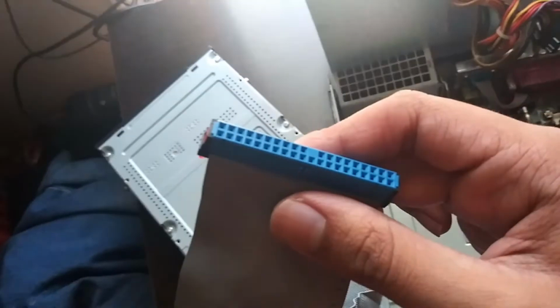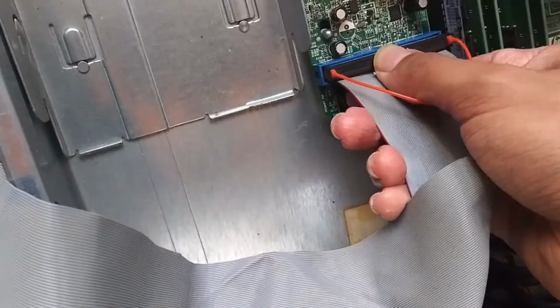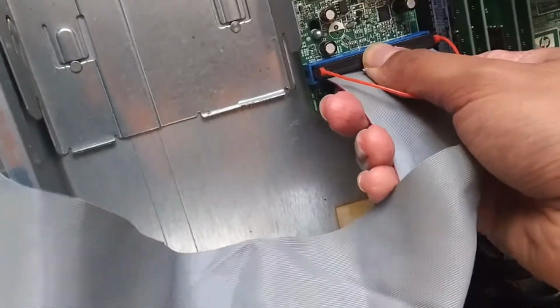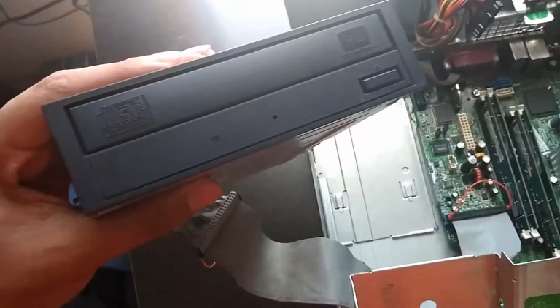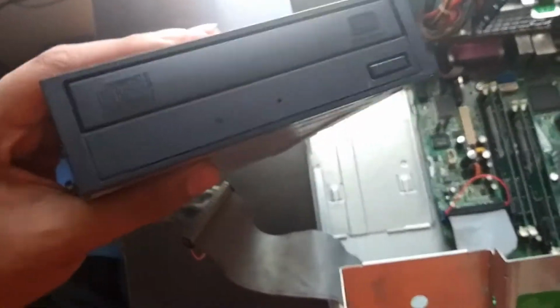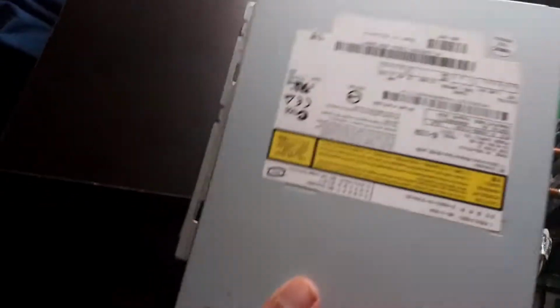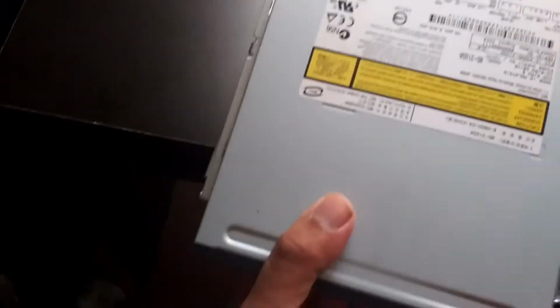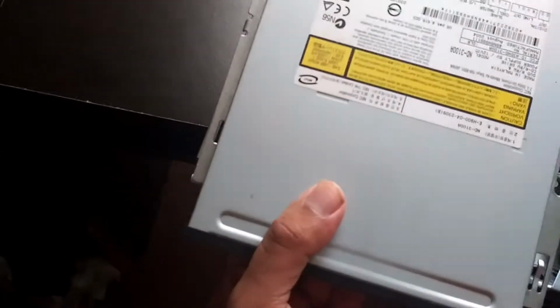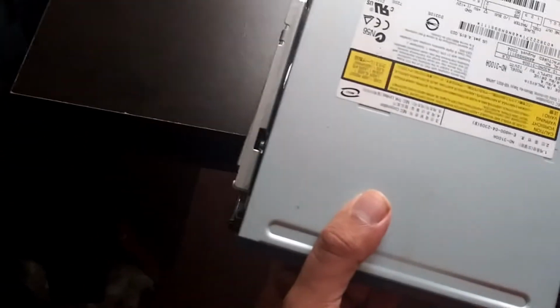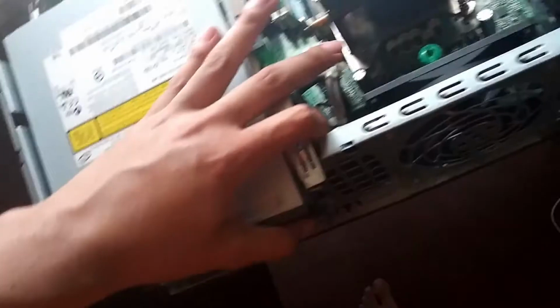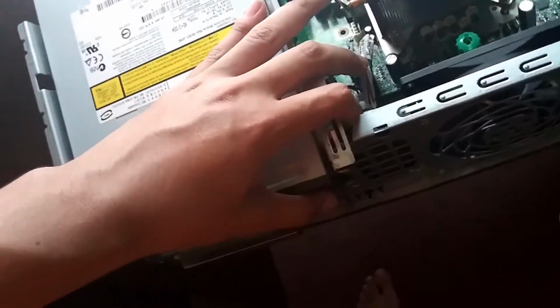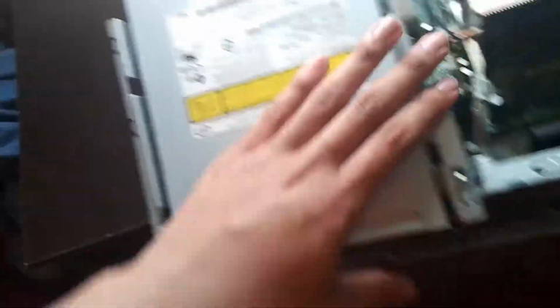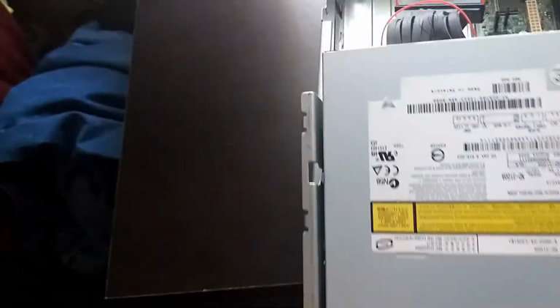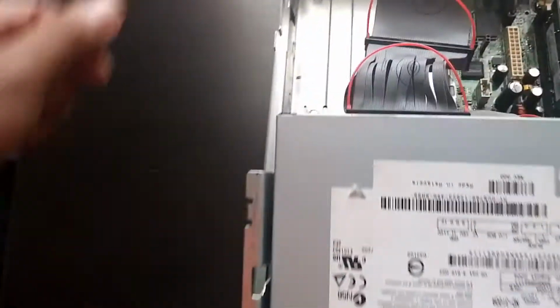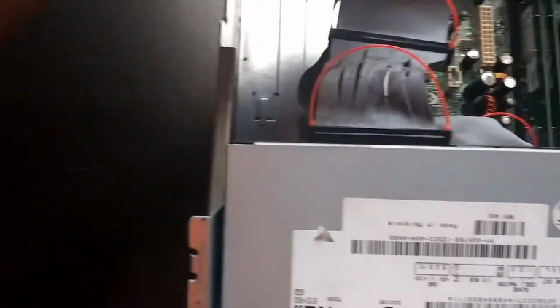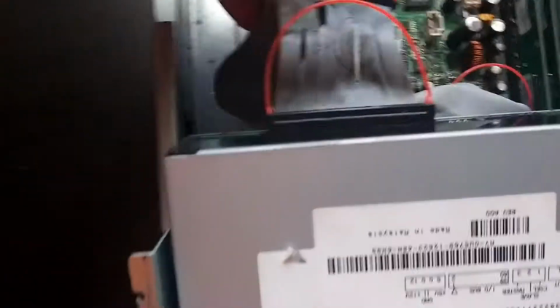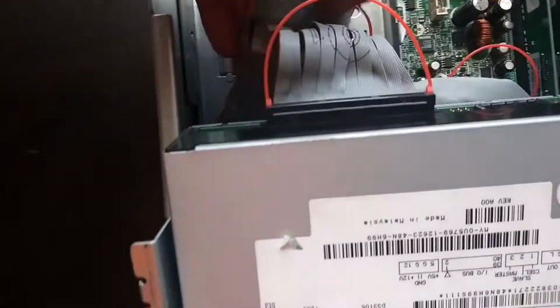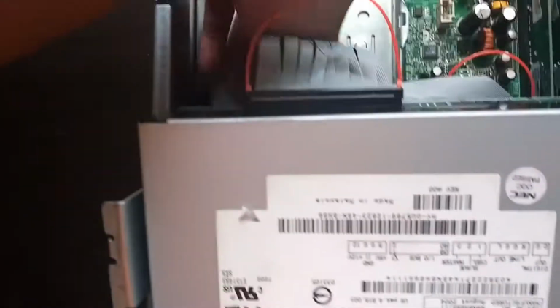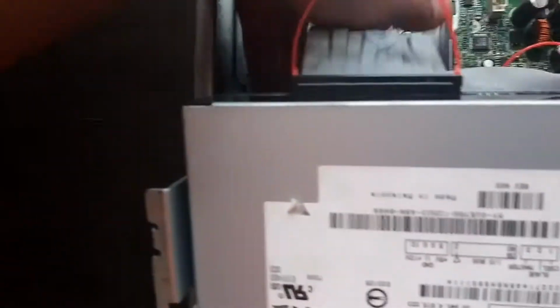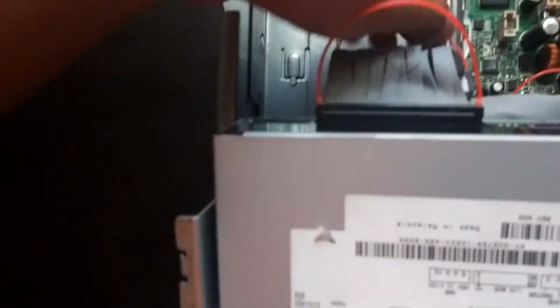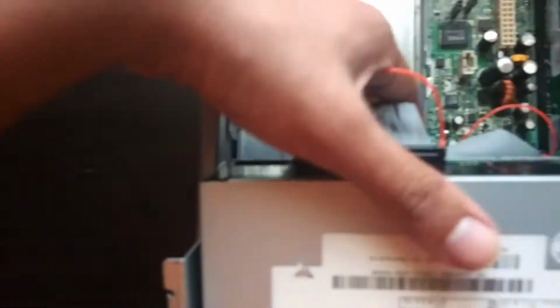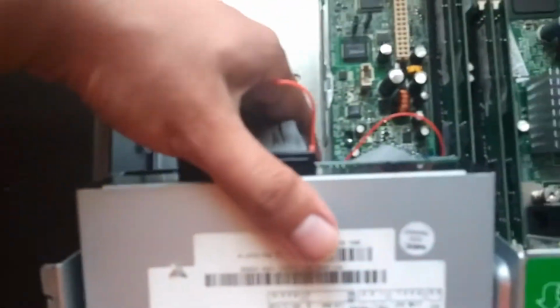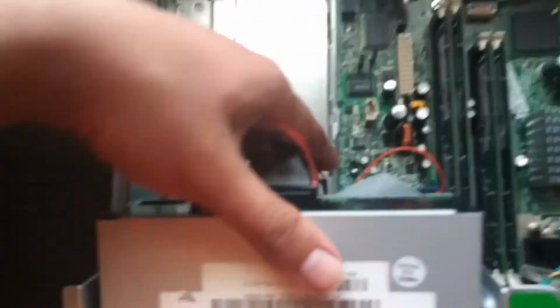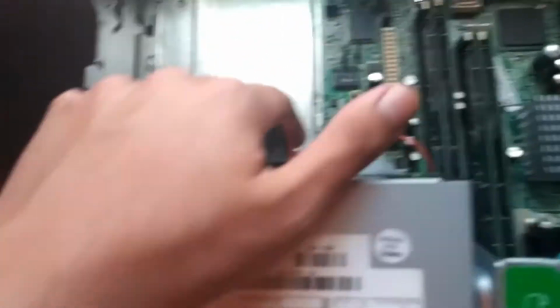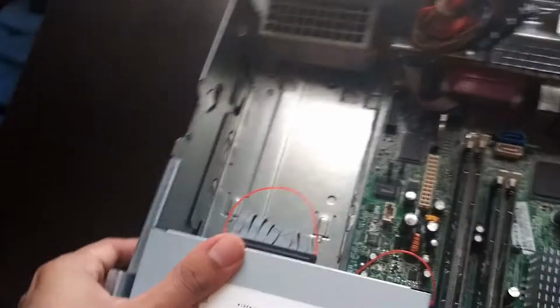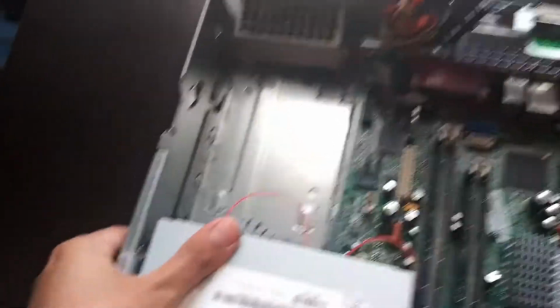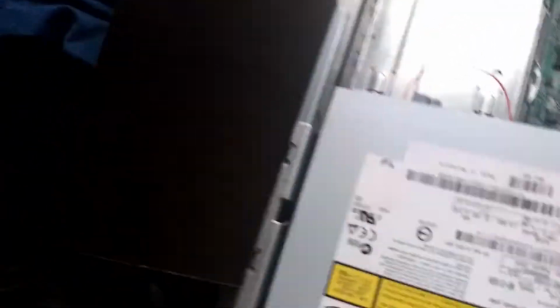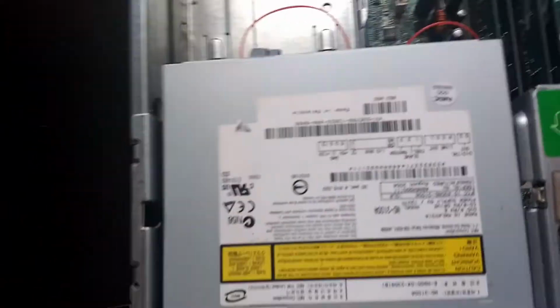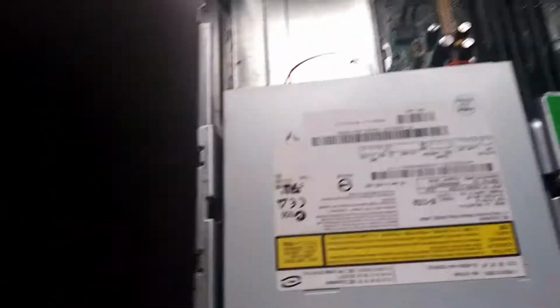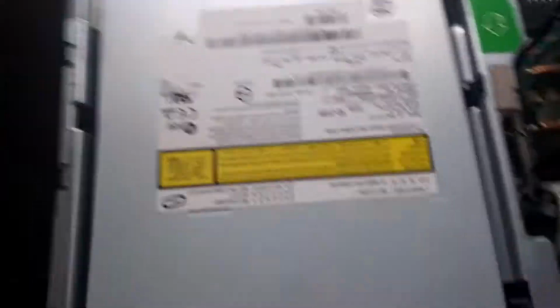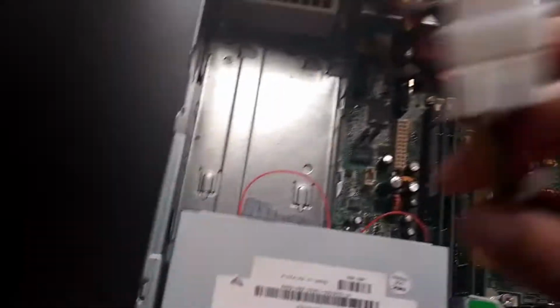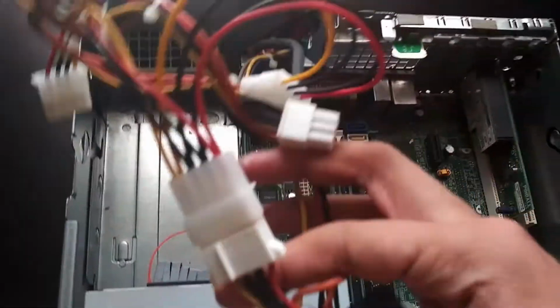Next we'll be inserting a 3.5 IDE formatted CD-ROM drive, which clips on well.